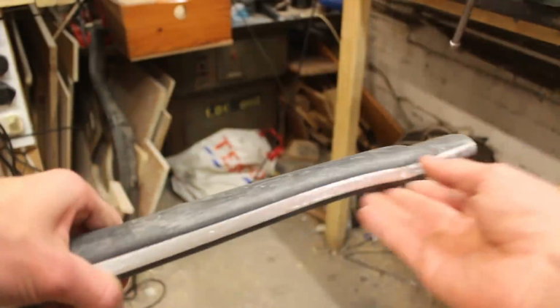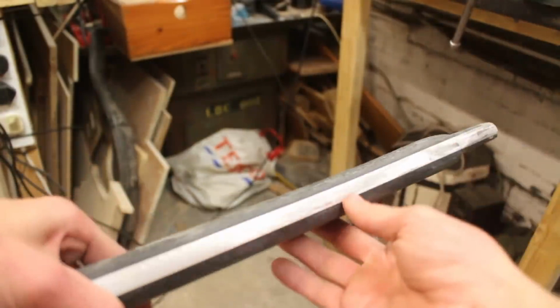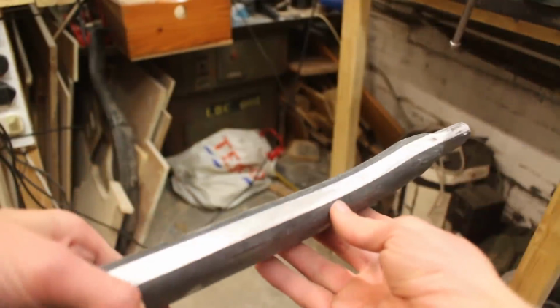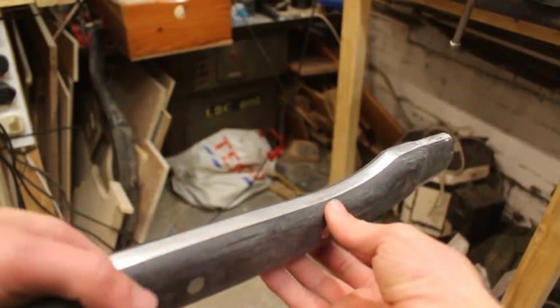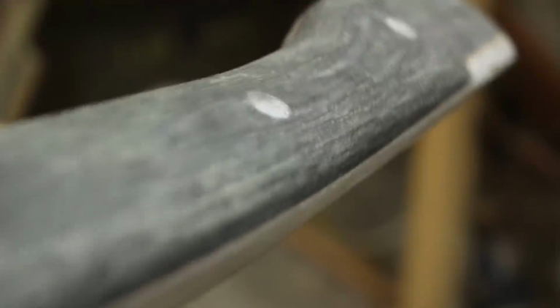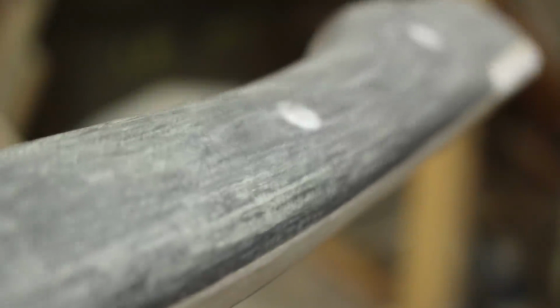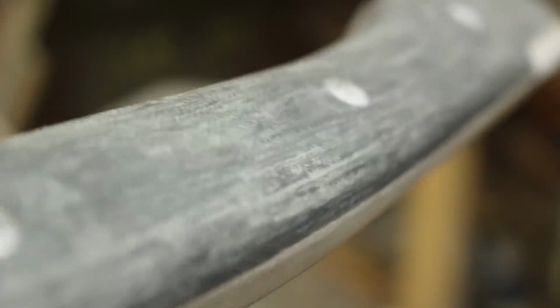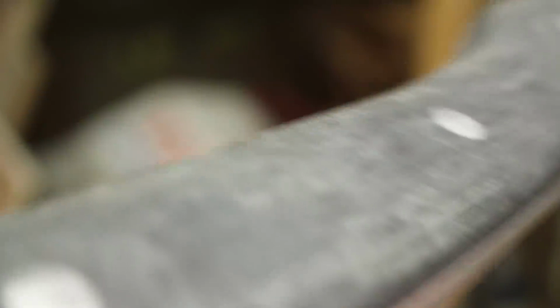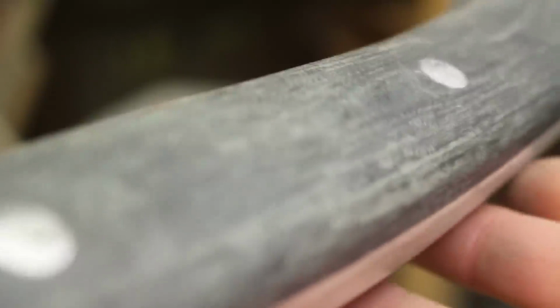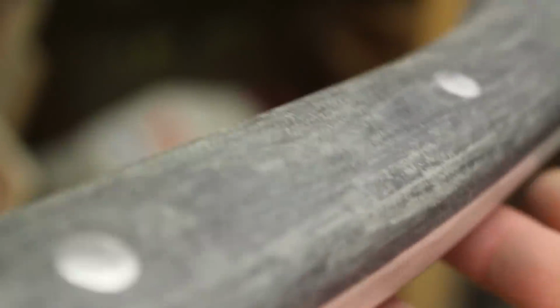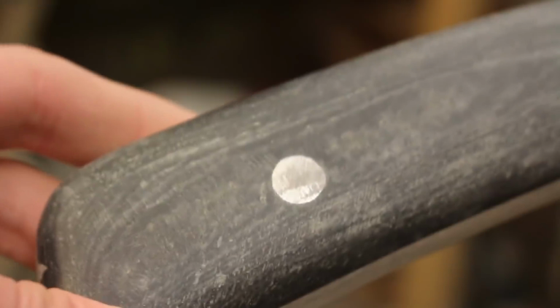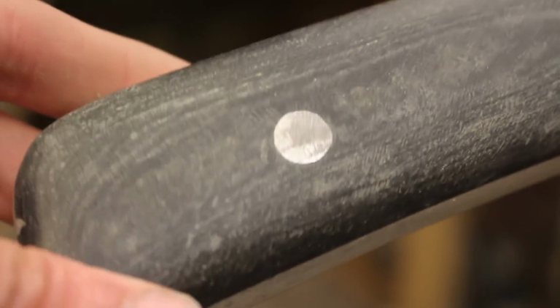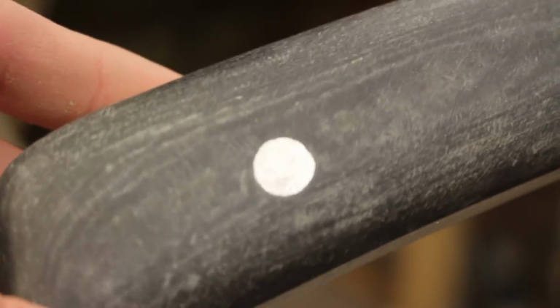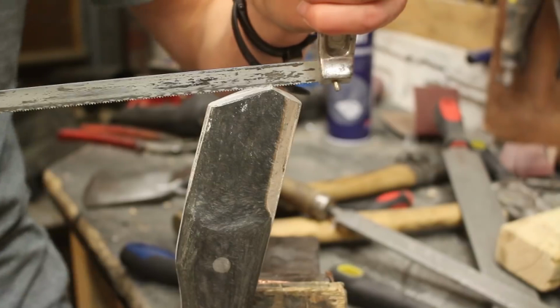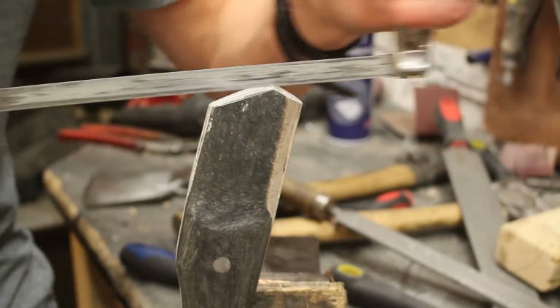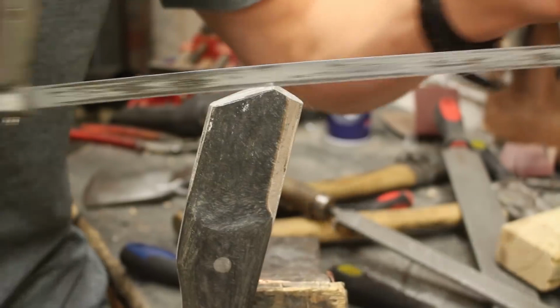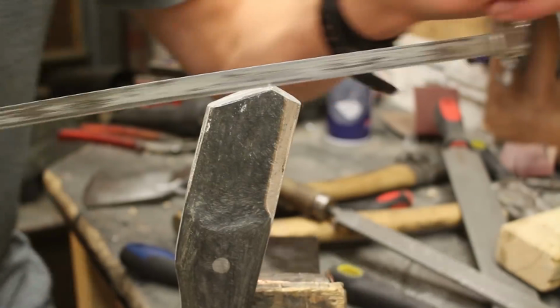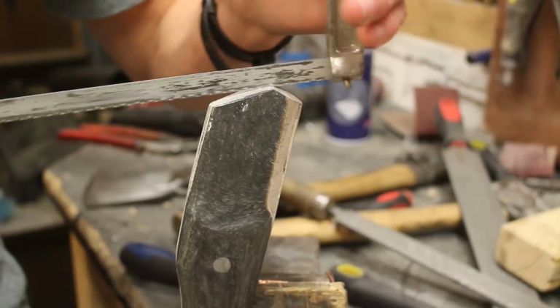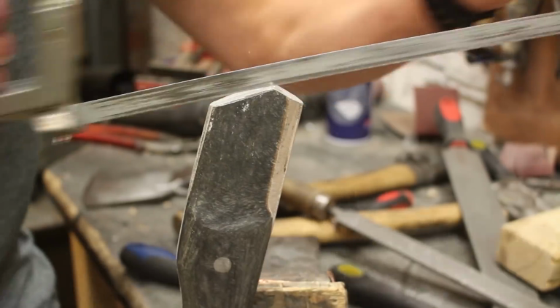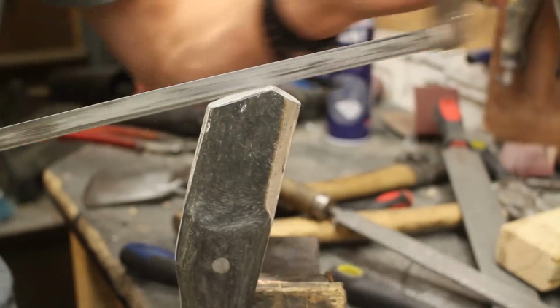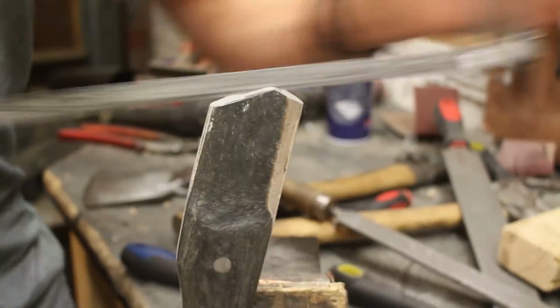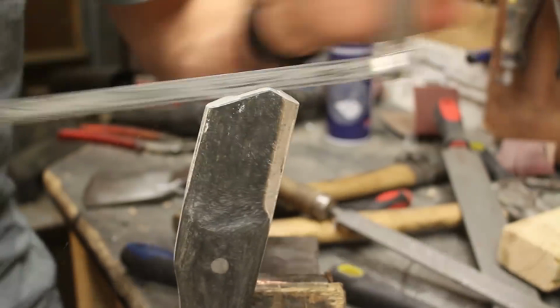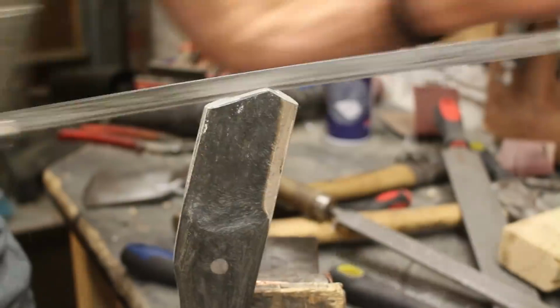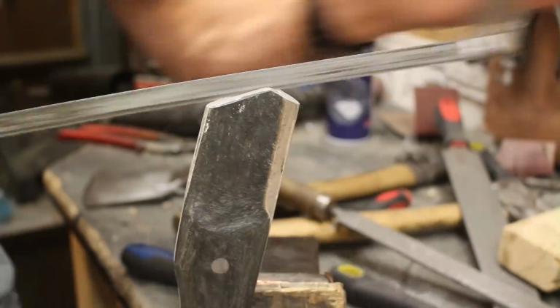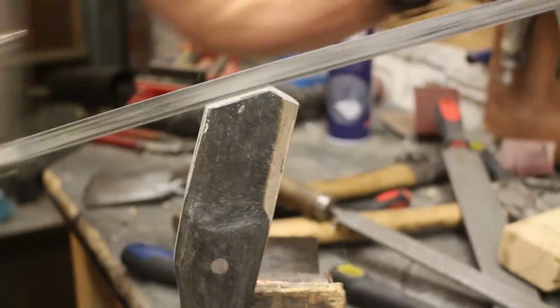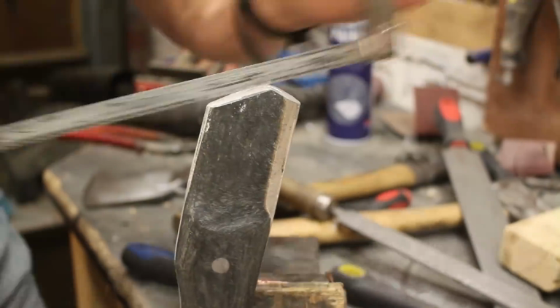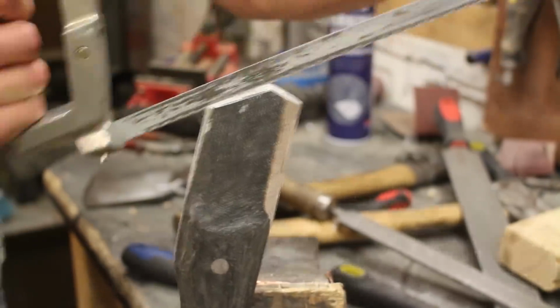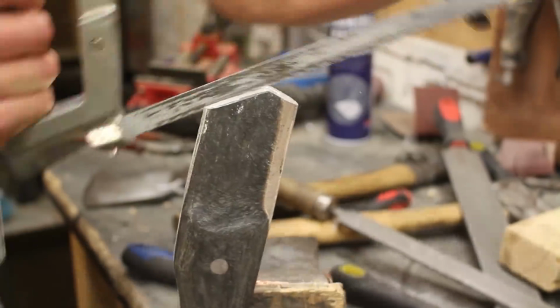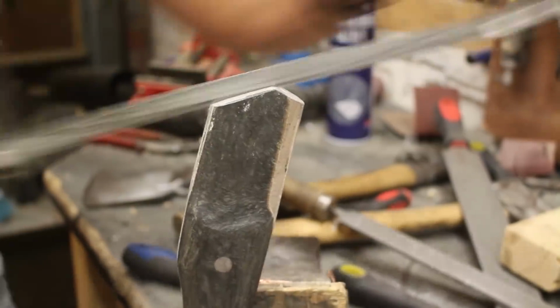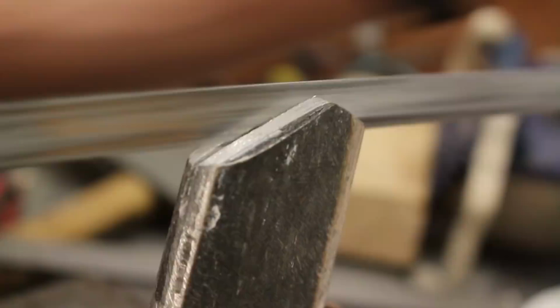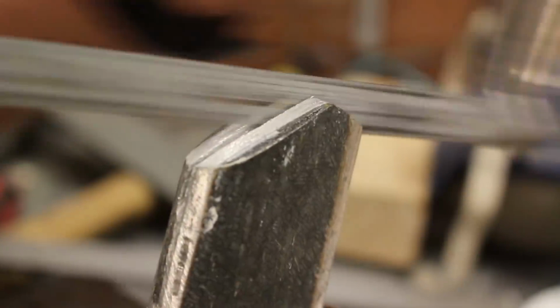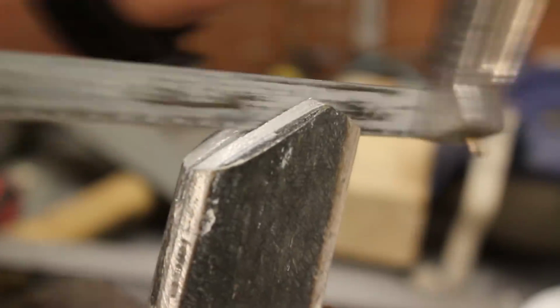Once the handle was shaped properly and ergonomic in the hand, and the axe head could fit onto the end, I took a hacksaw and made a slot directly down the center of the aluminium part. This is going to allow me to hammer in a wedge later on to expand out the aluminium and lock the axe head in place.